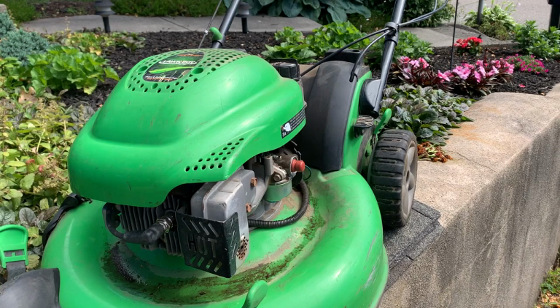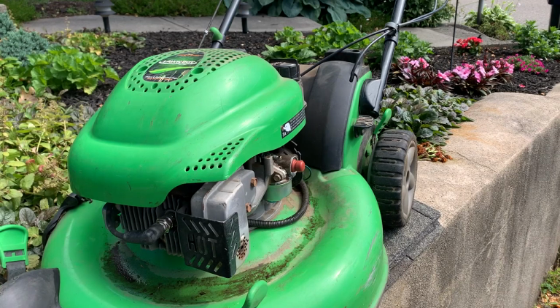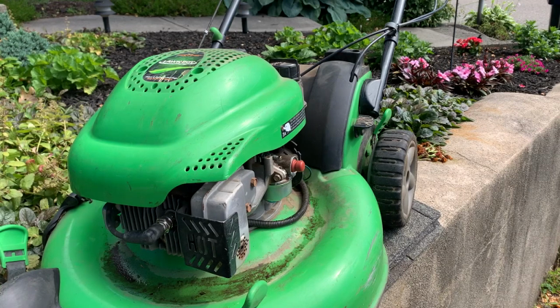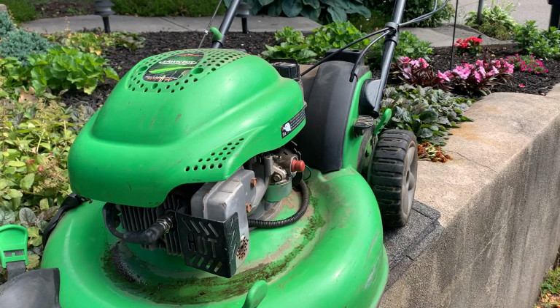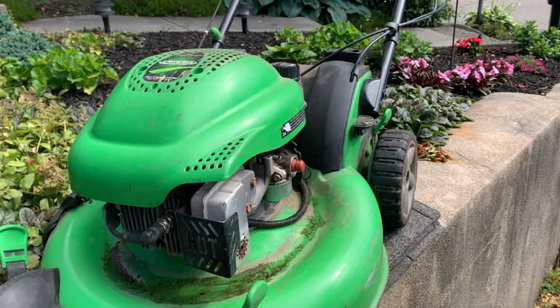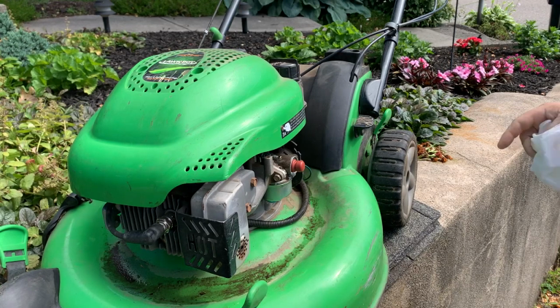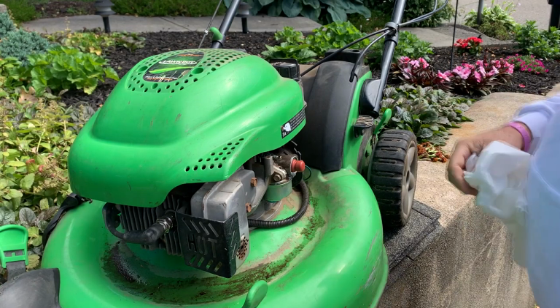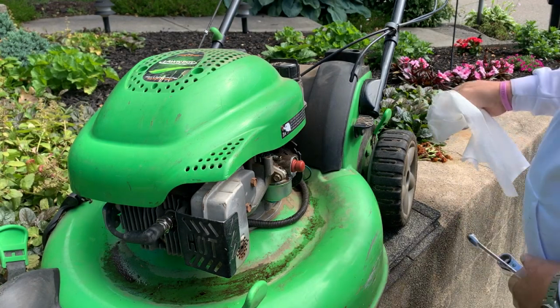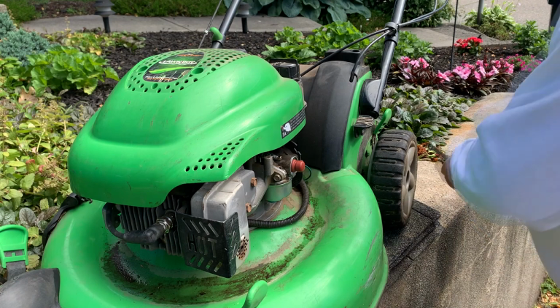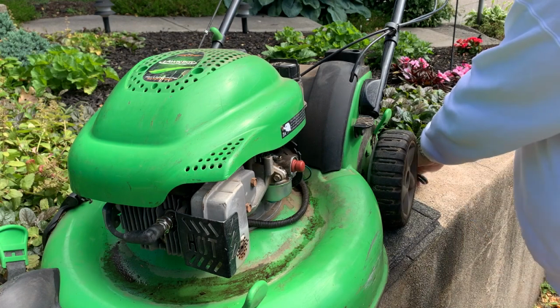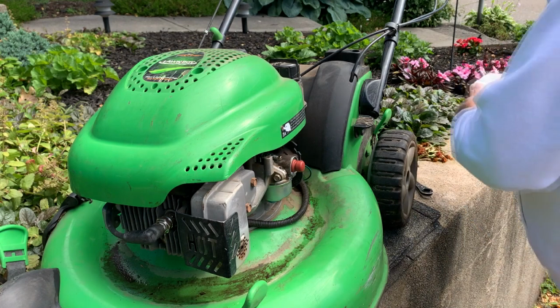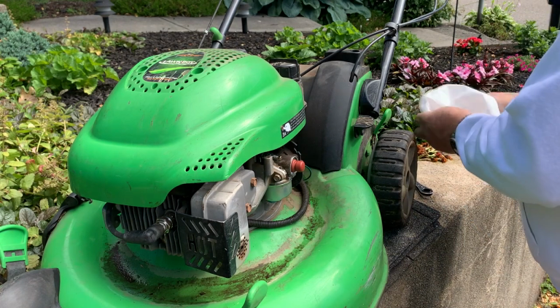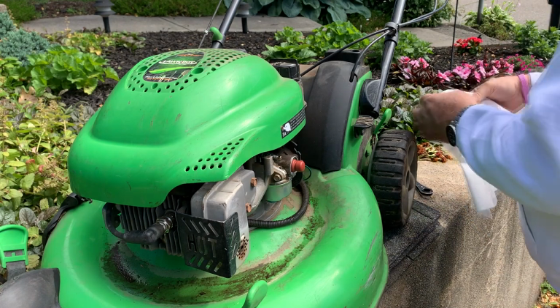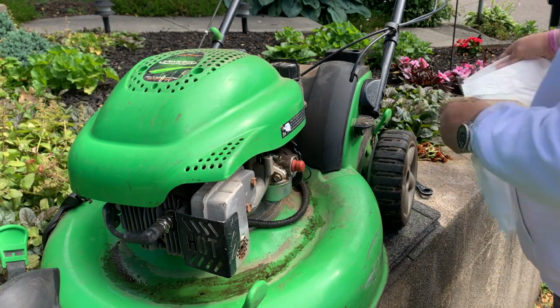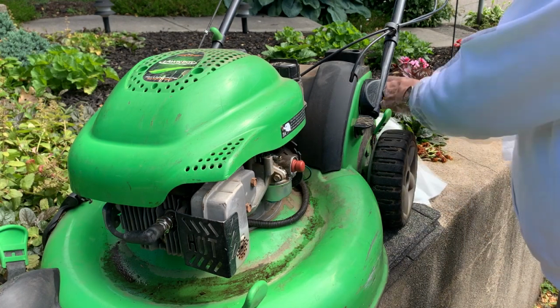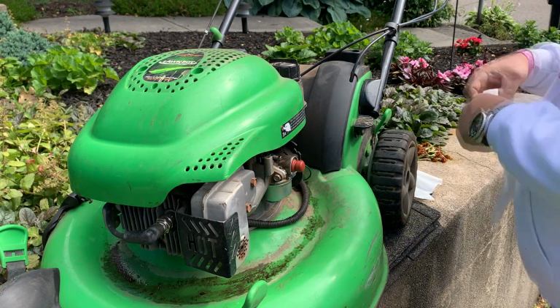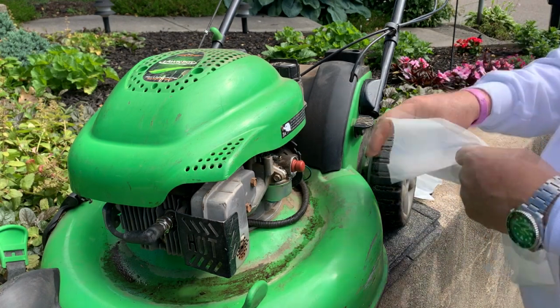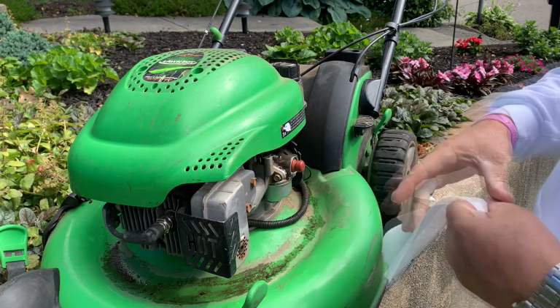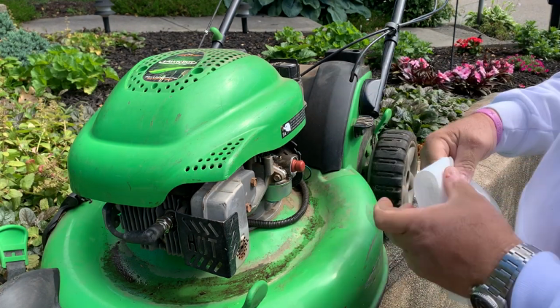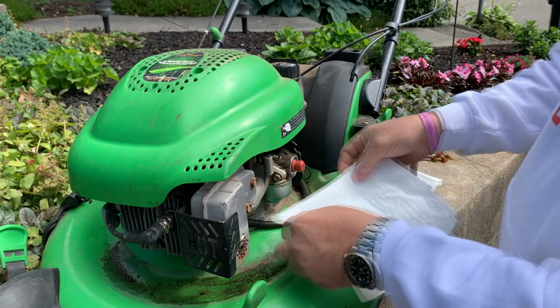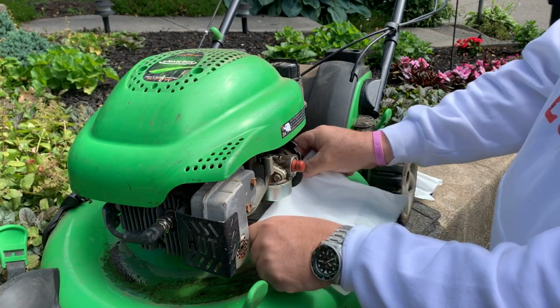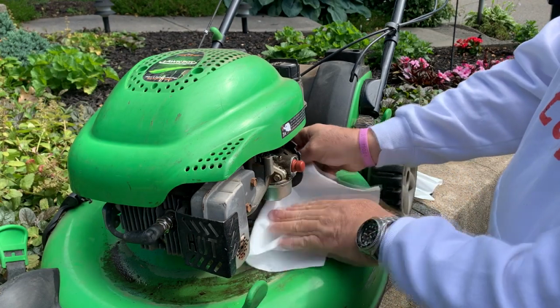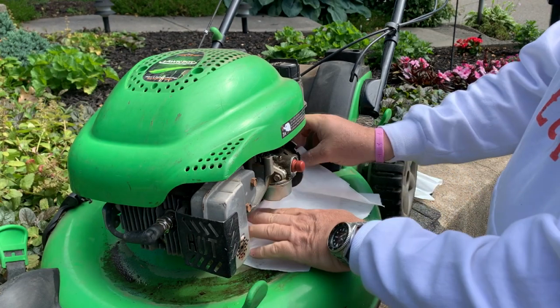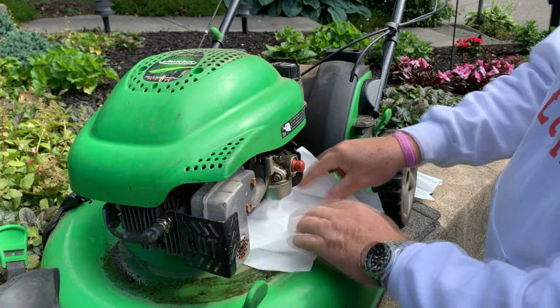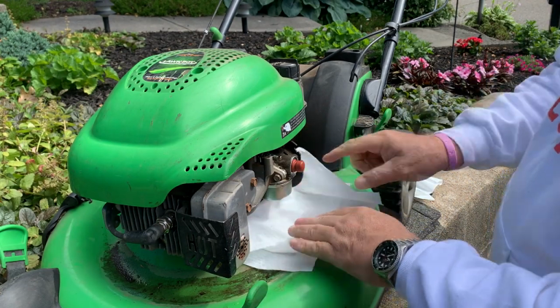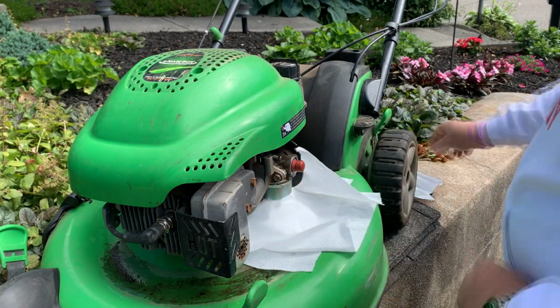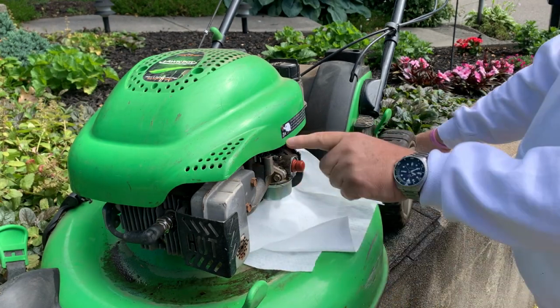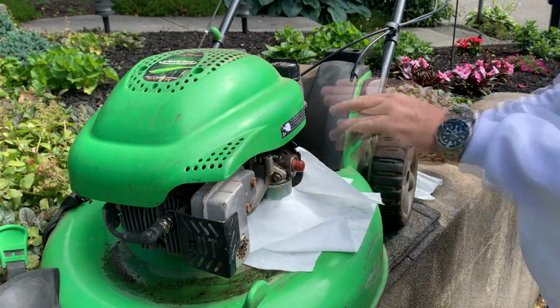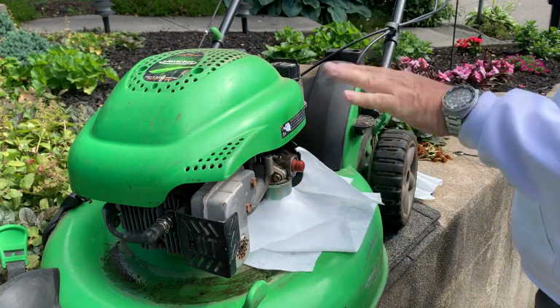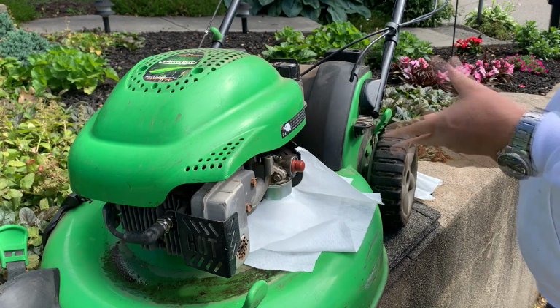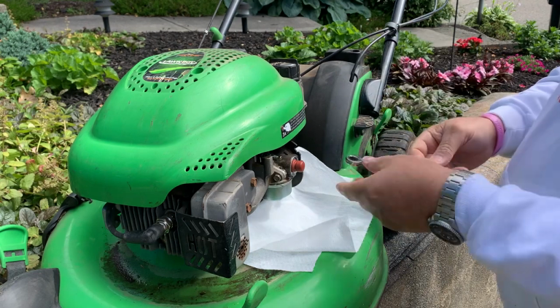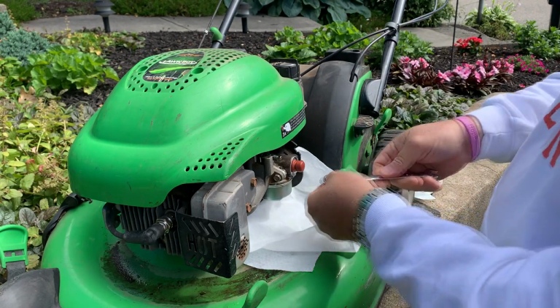Hey guys, King Small Engines. We have a Lawn Boy with a Tecumseh engine and they're saying it's a no-start. I haven't worked on this in a couple of years, so first thing I do with a no-start is see what's in the fuel.